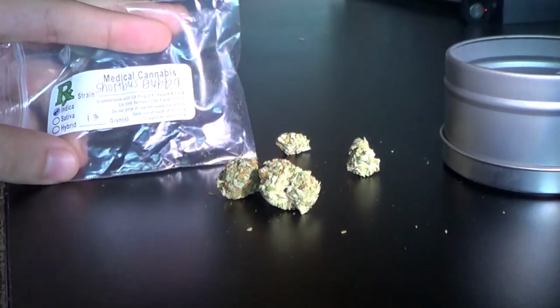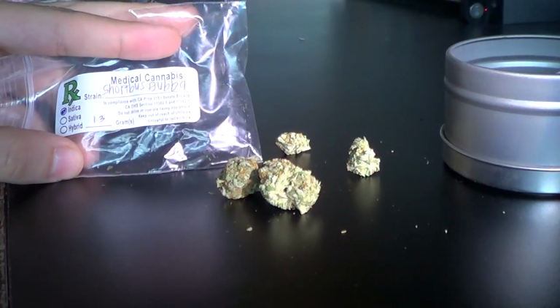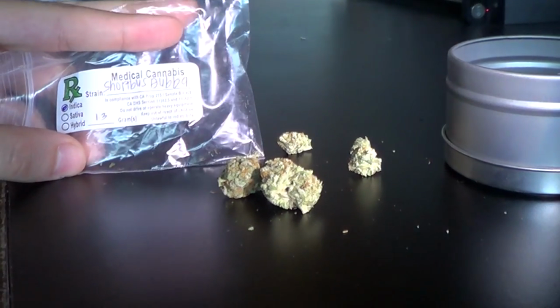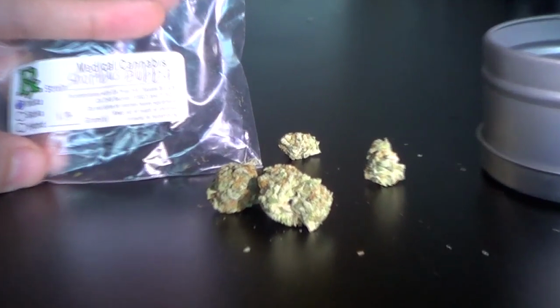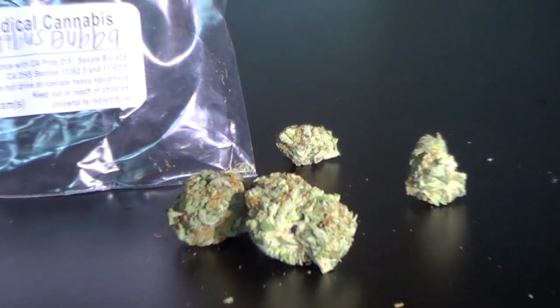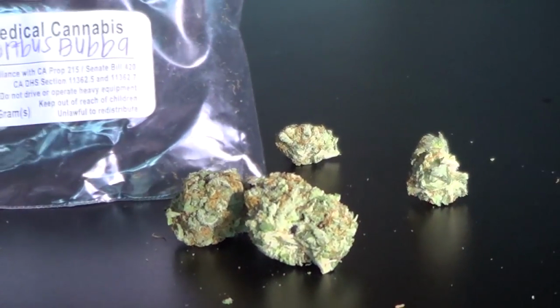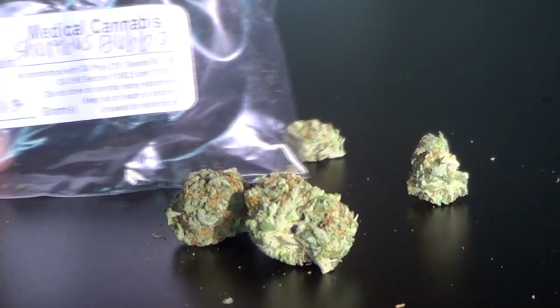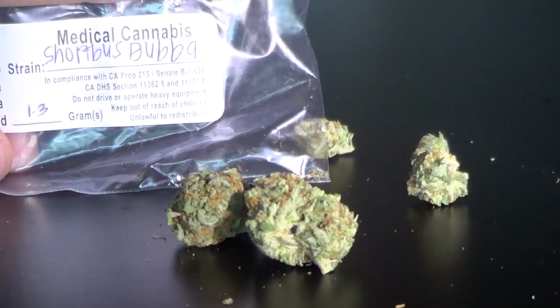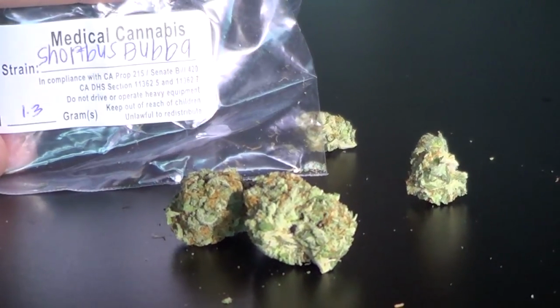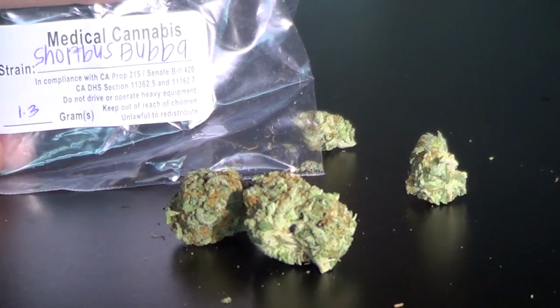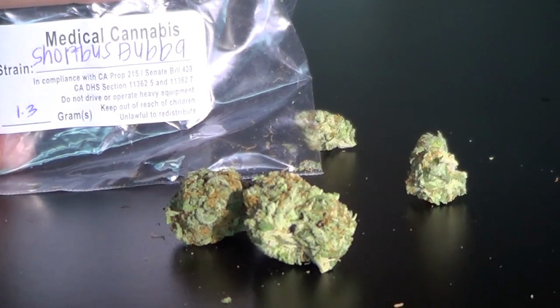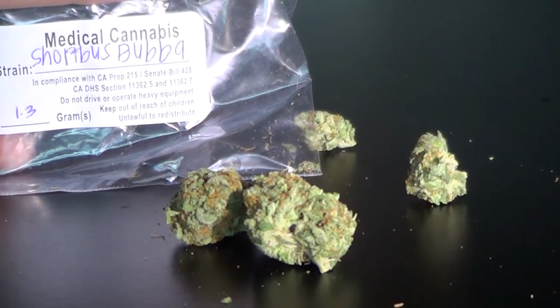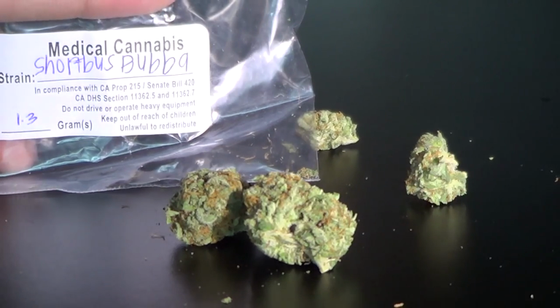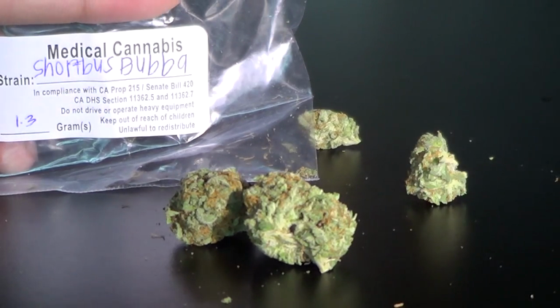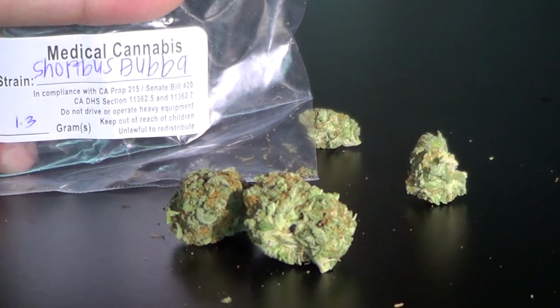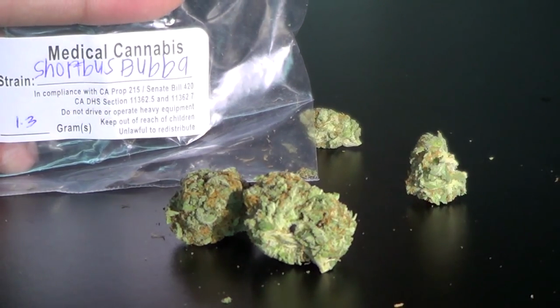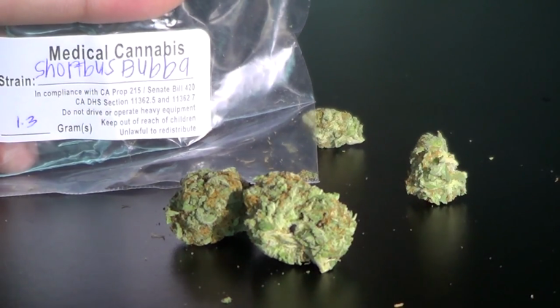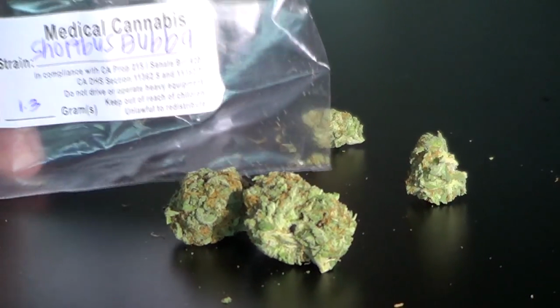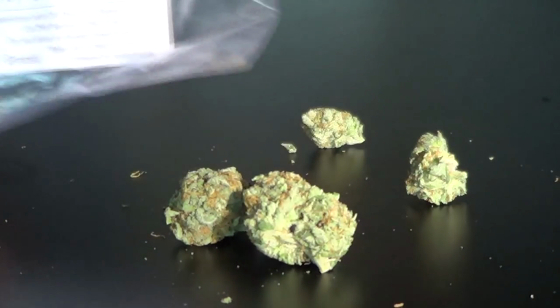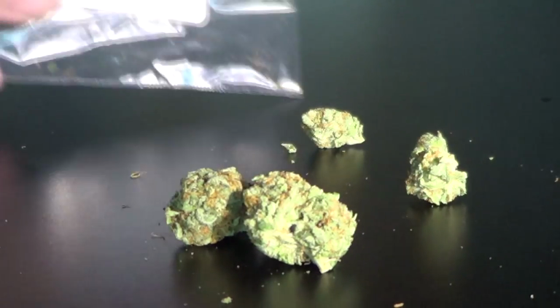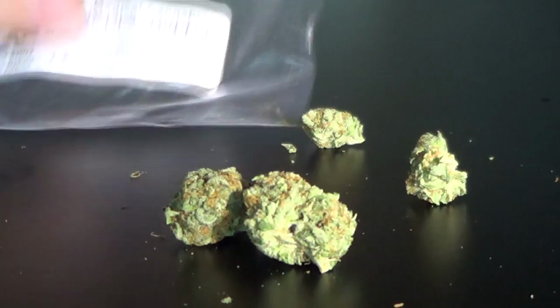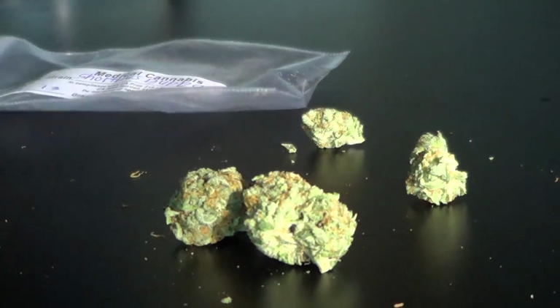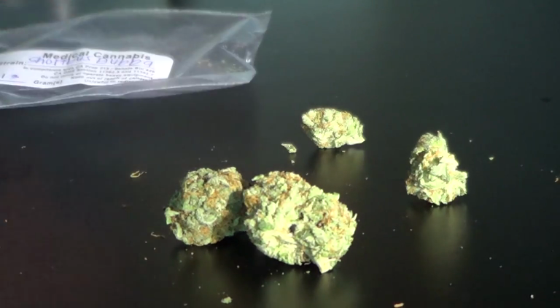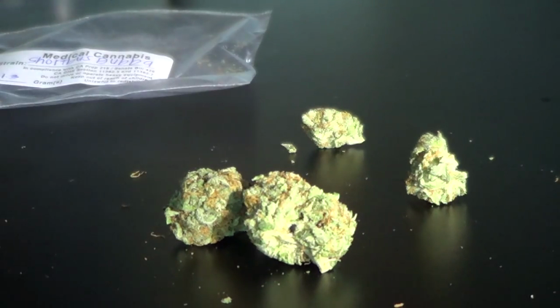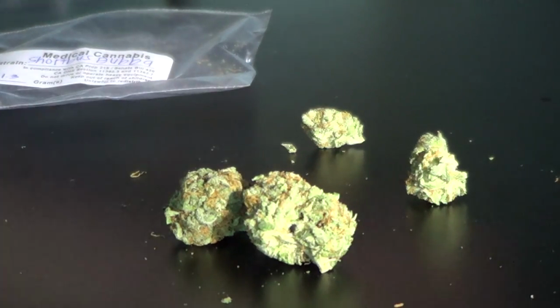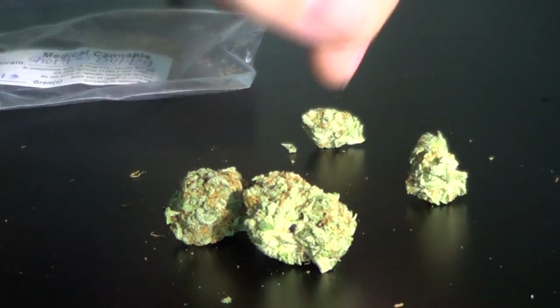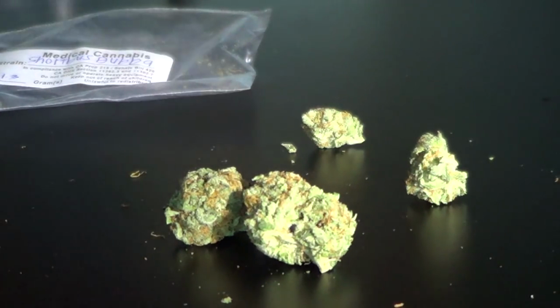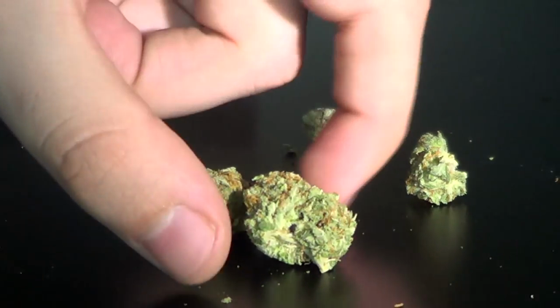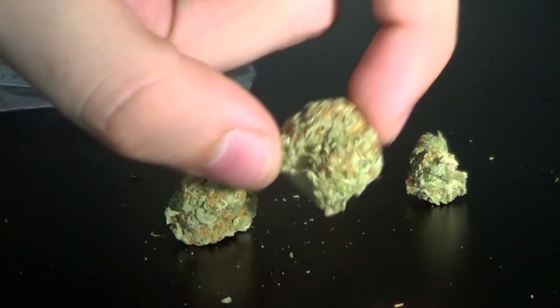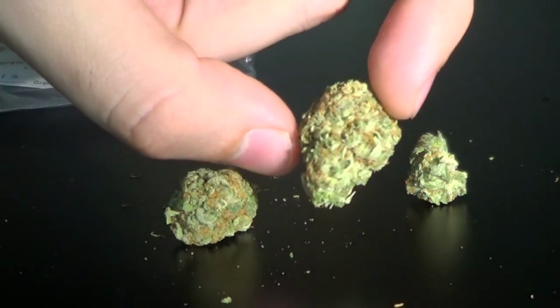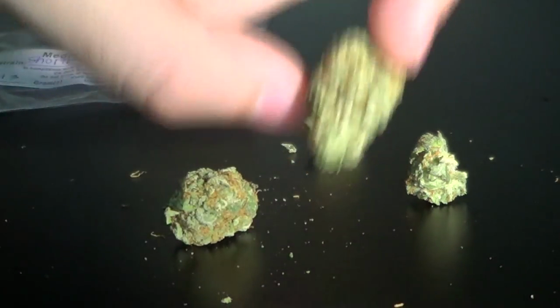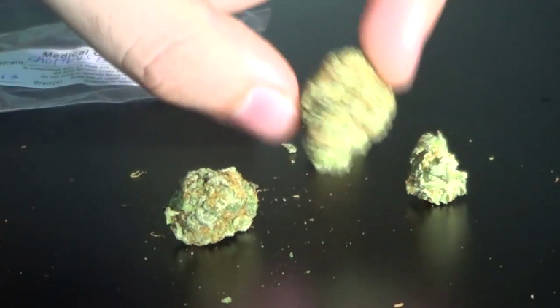Alright party people, what is up. I'm here once again with another strain from Evergreen Collective. This one is the Short Bus Bubba, an indica — thanks to Molly and Tyler. This Bubba is insanely dense.